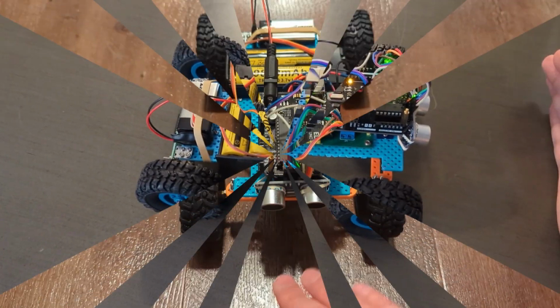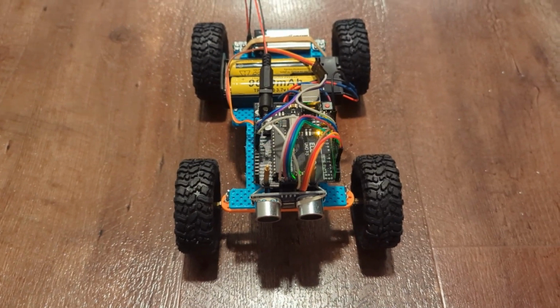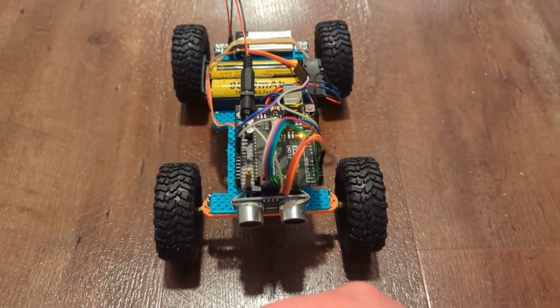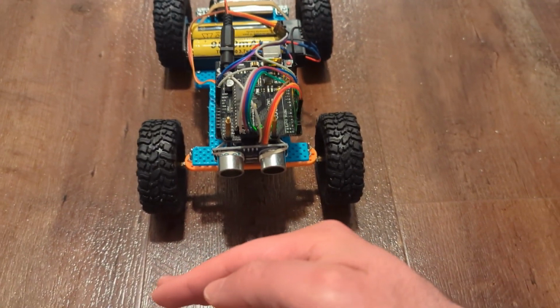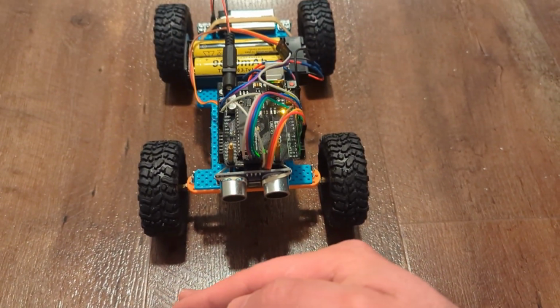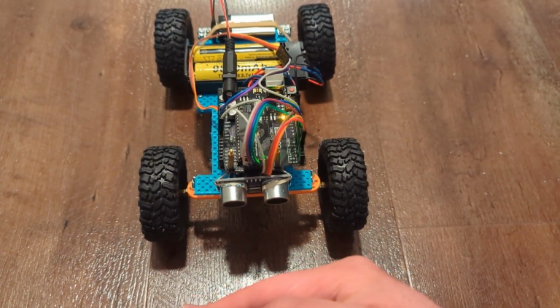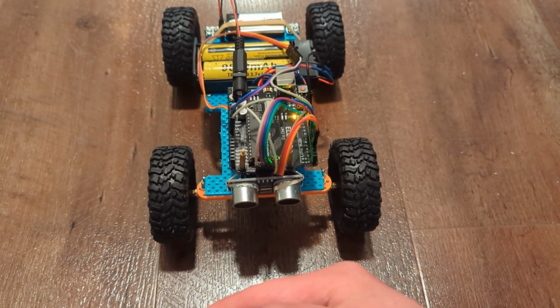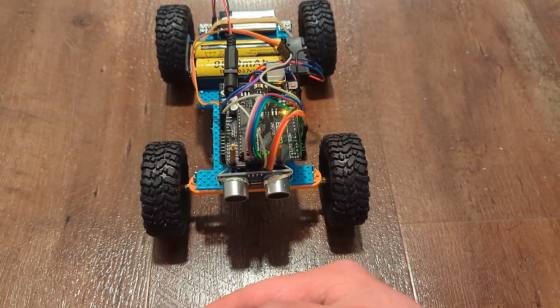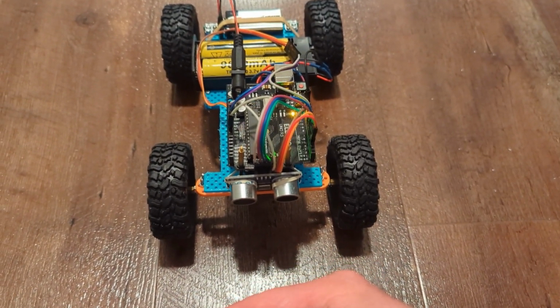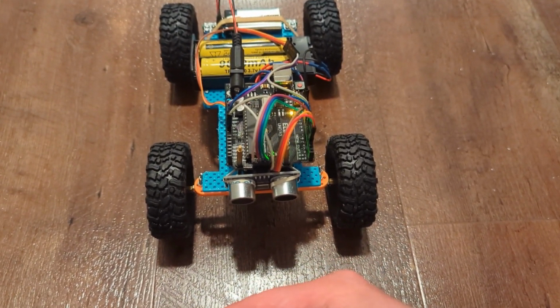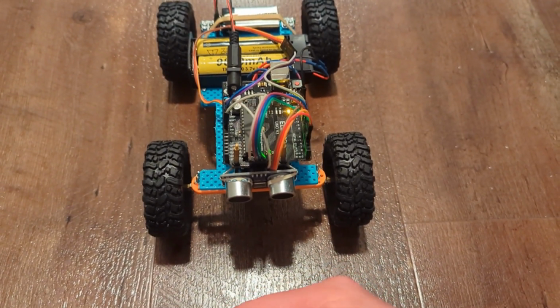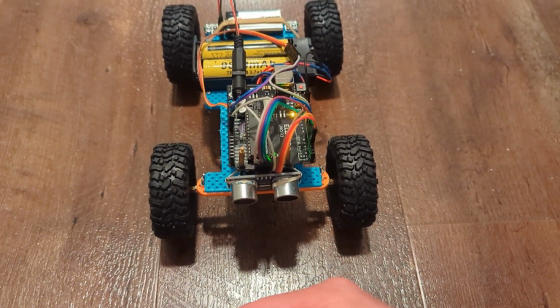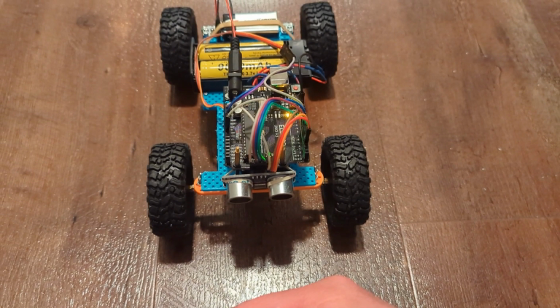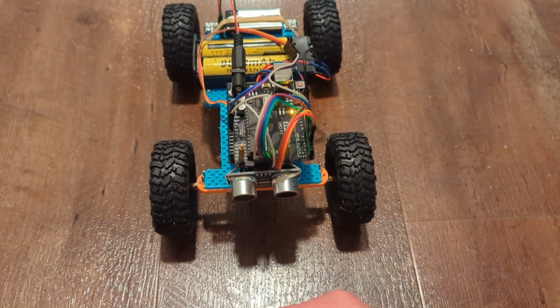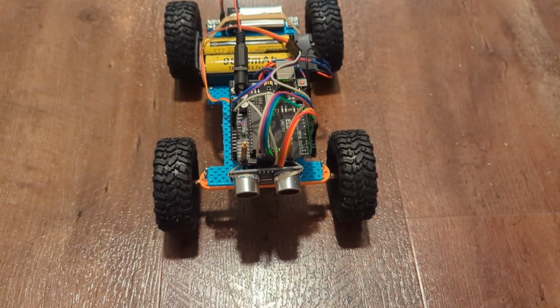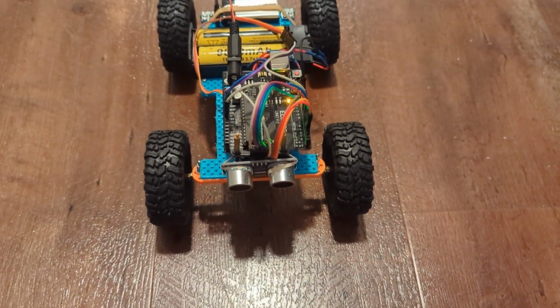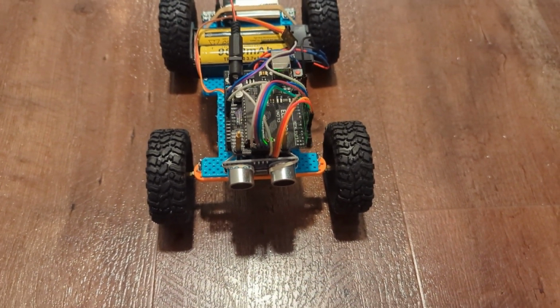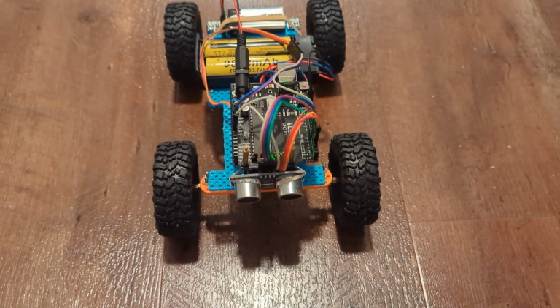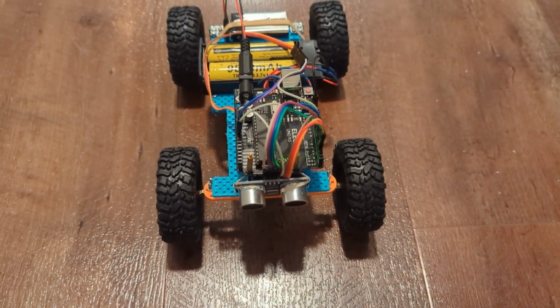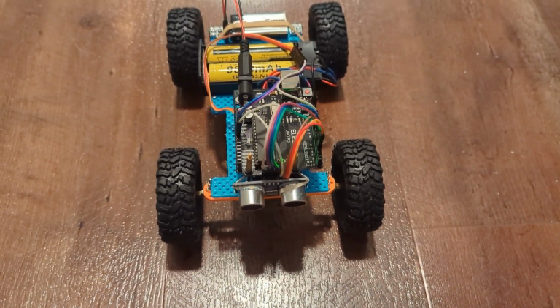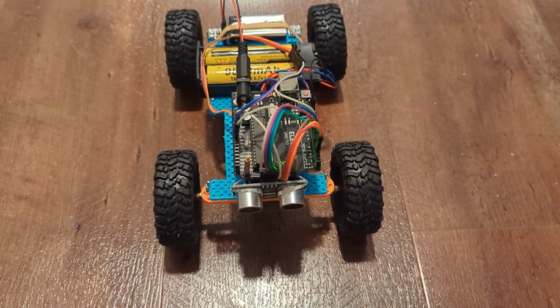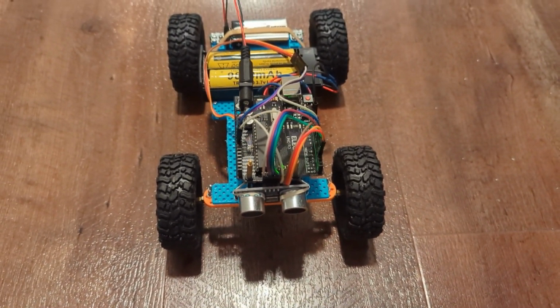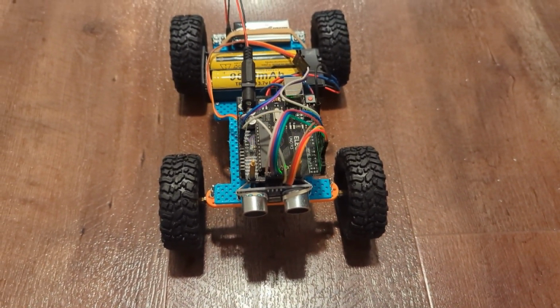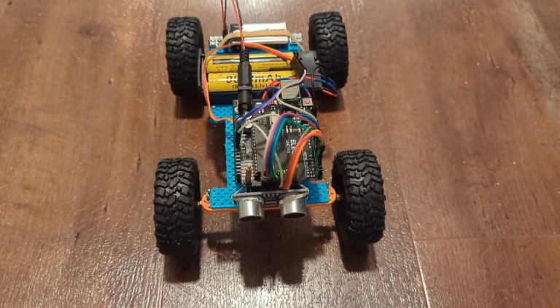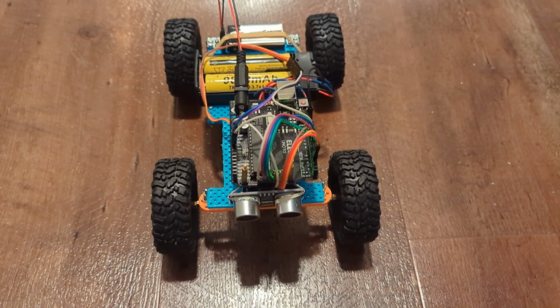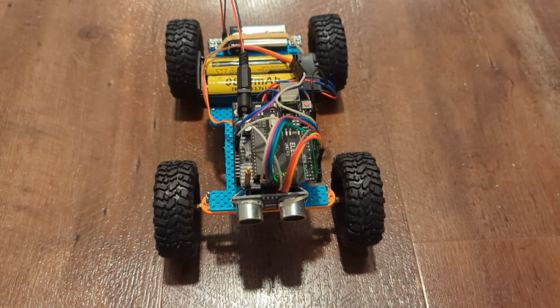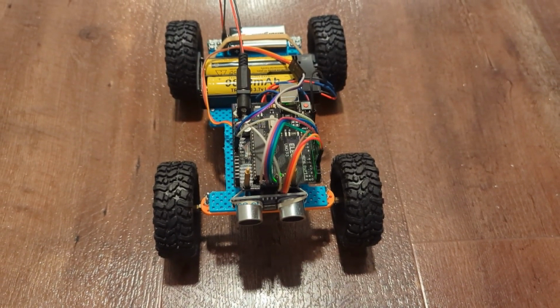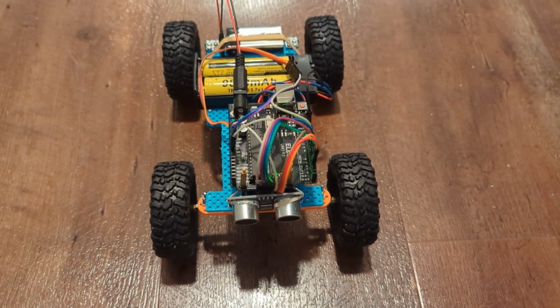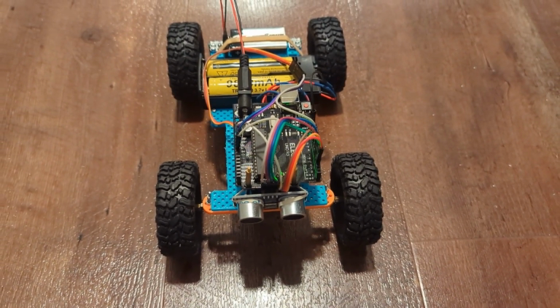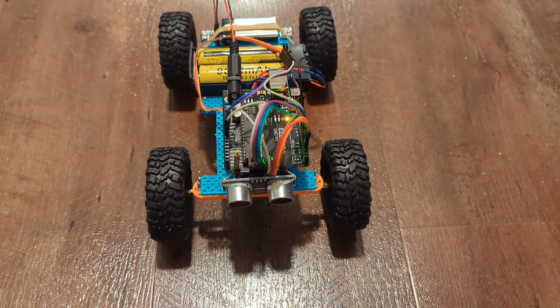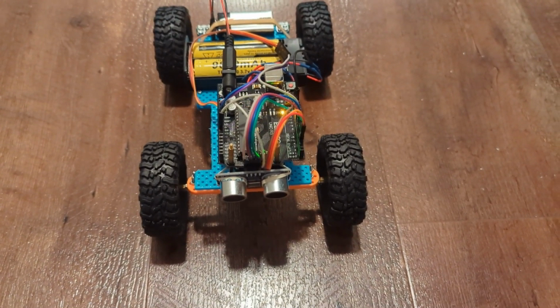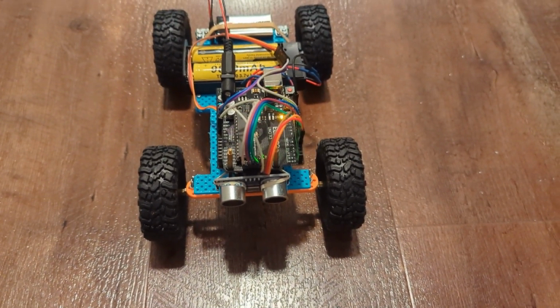You can see here — if I put my hand close, you see the Arduino LED turning on, and that's the distance it's checking for. If I take my hand away, the LED turns off and the distance sensor gives it the all clear to drive. It's like an adaptive cruise control. And if I bring my hand back, it will stop.